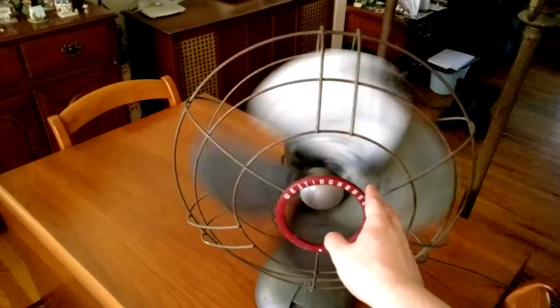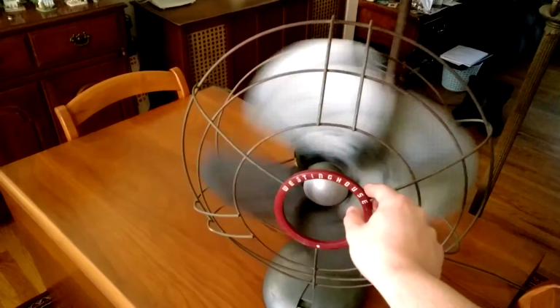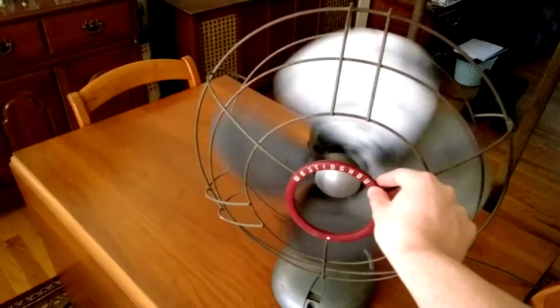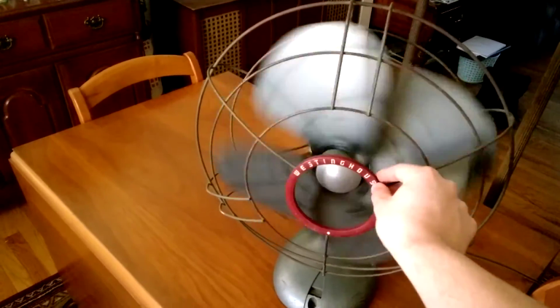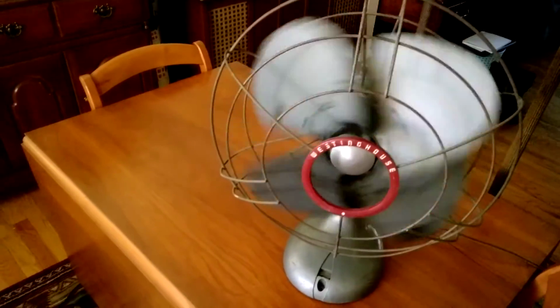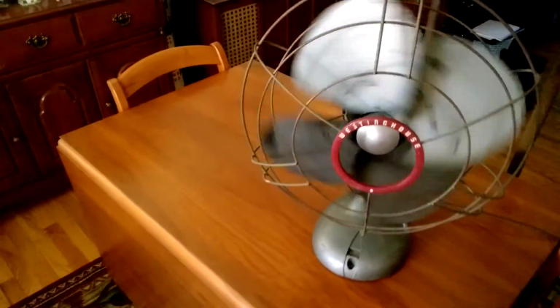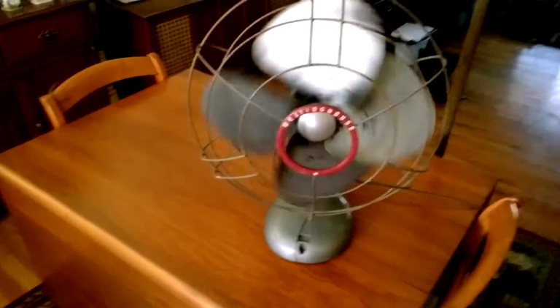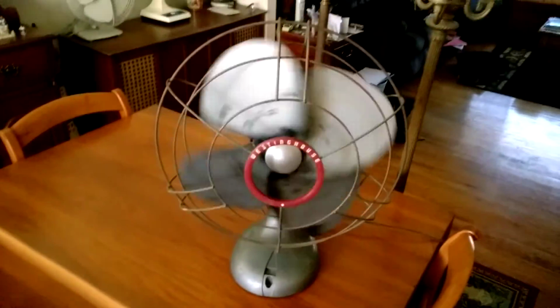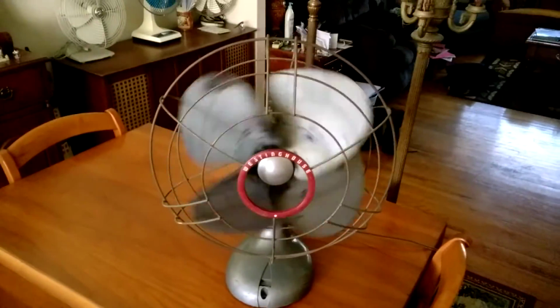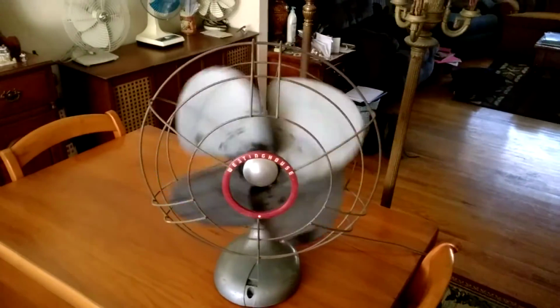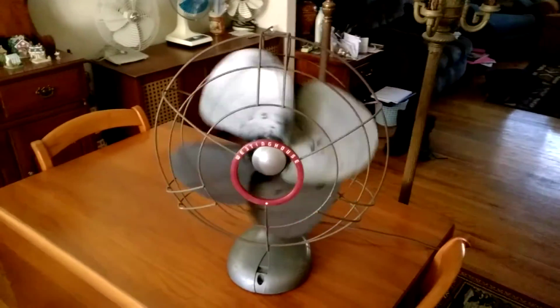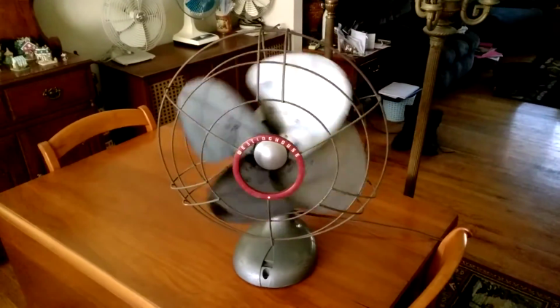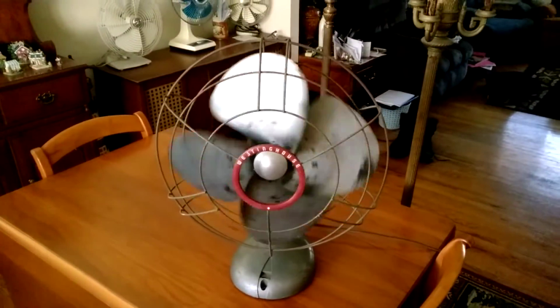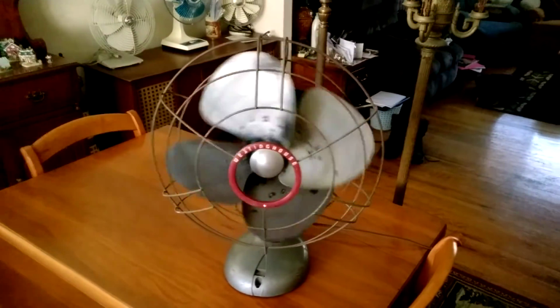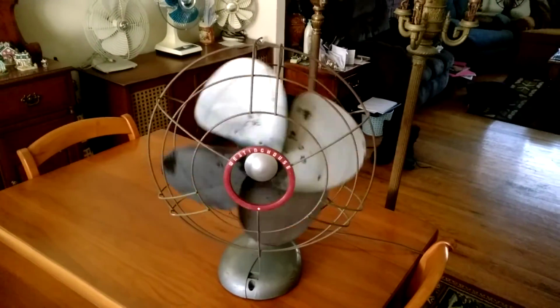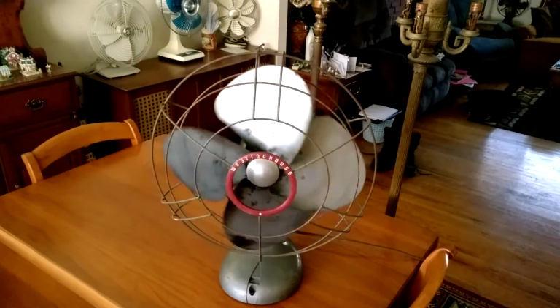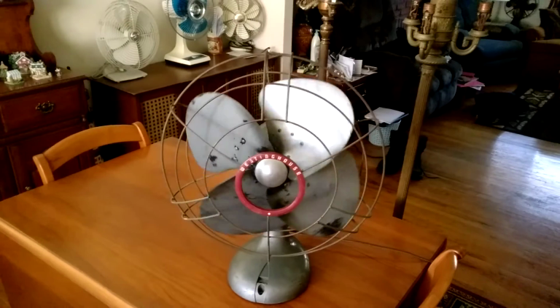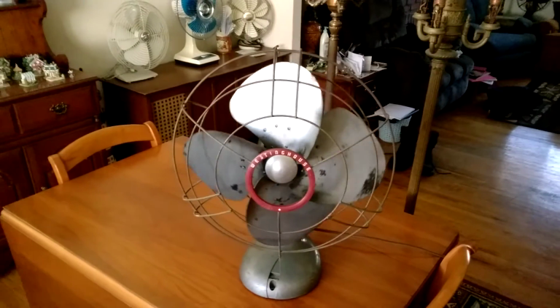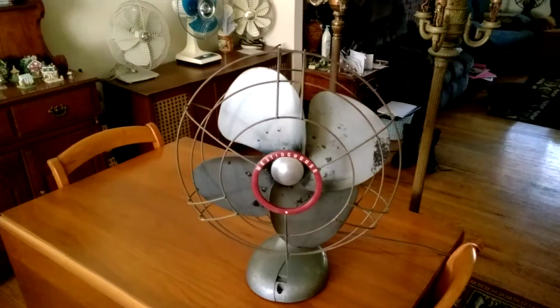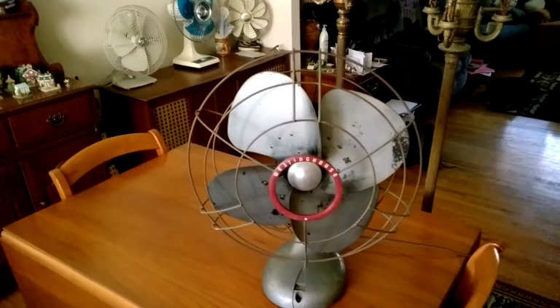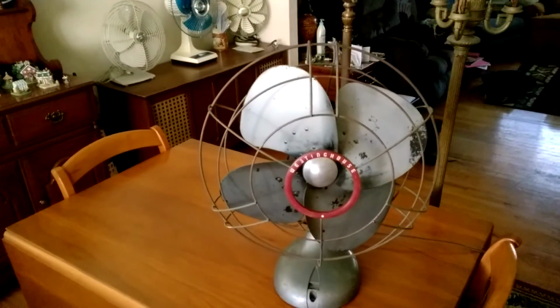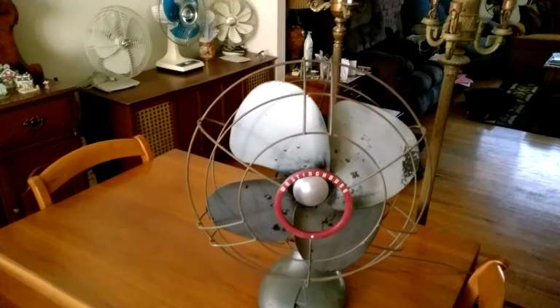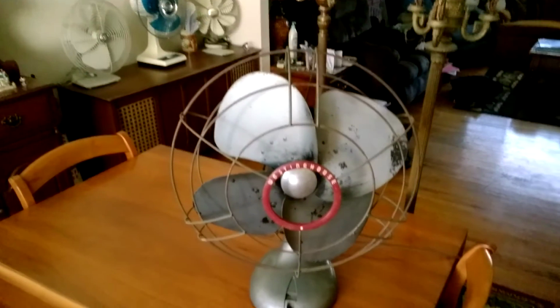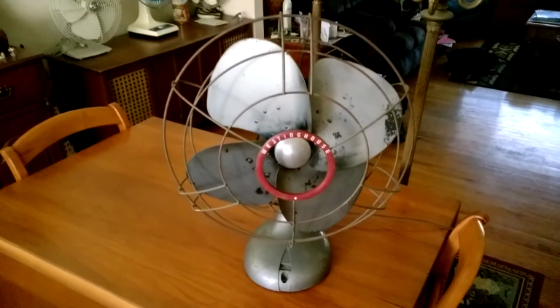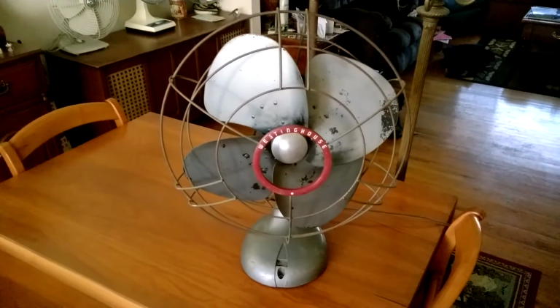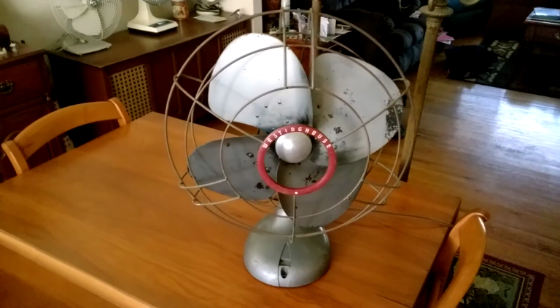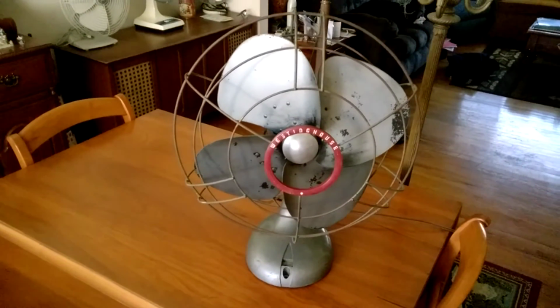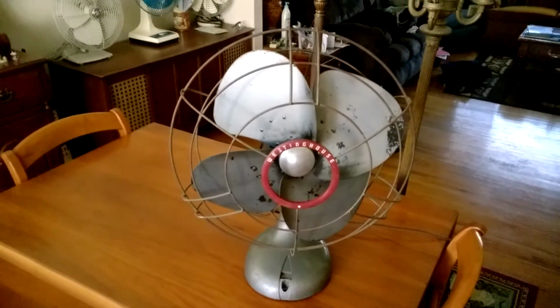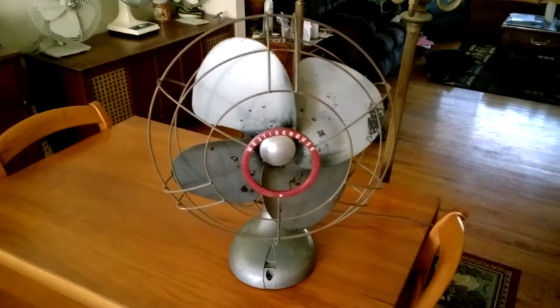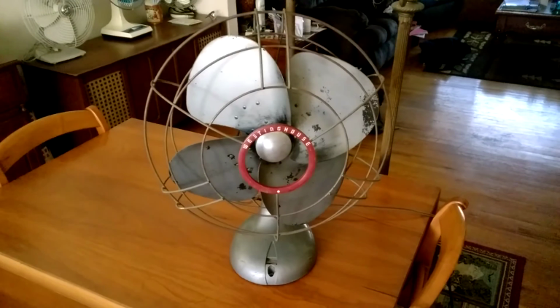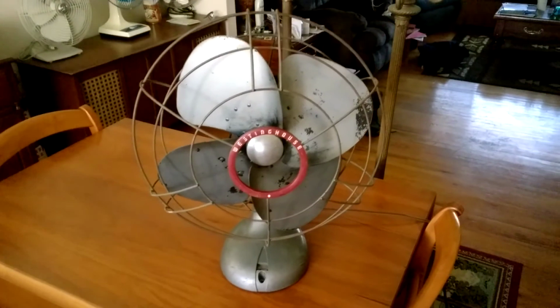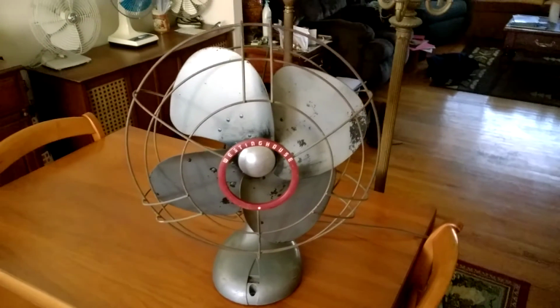So there you have it for this video. Thank you for watching — hope you enjoyed the video on this vintage 16-inch Westinghouse Power Aire oscillating desk fan from about the mid-1940s.